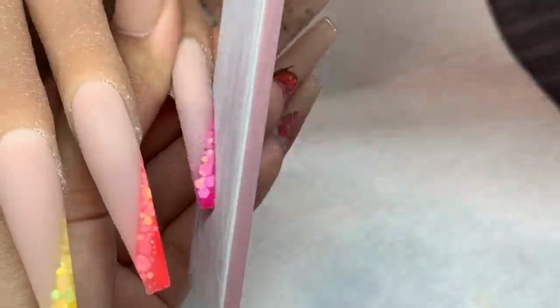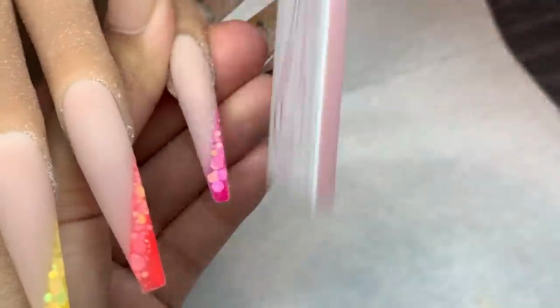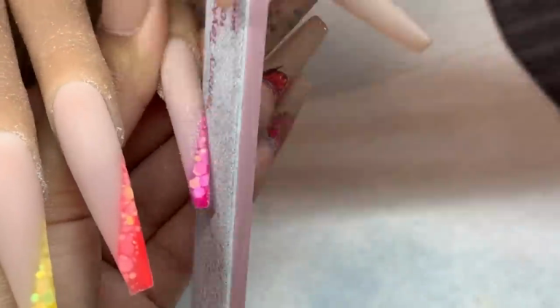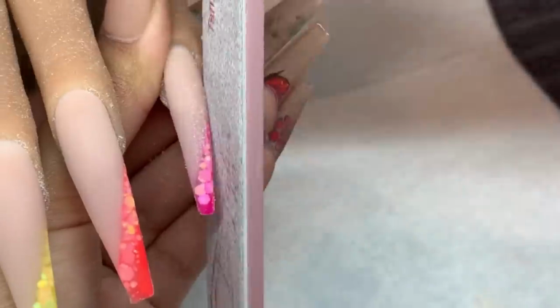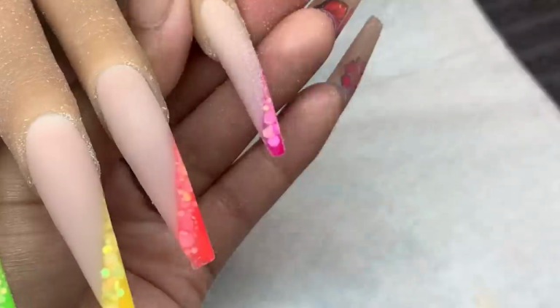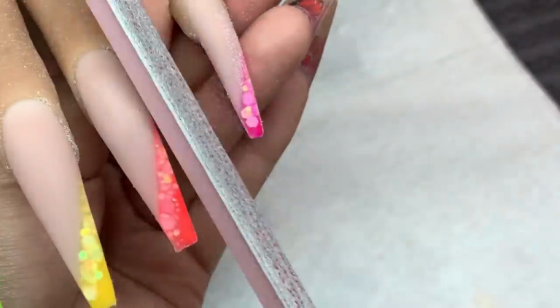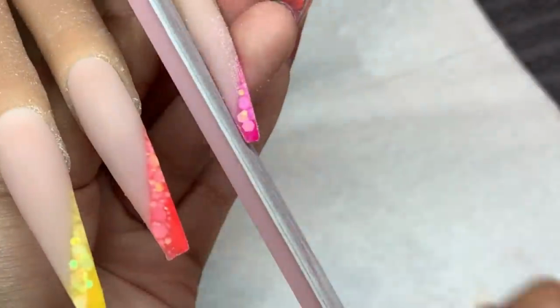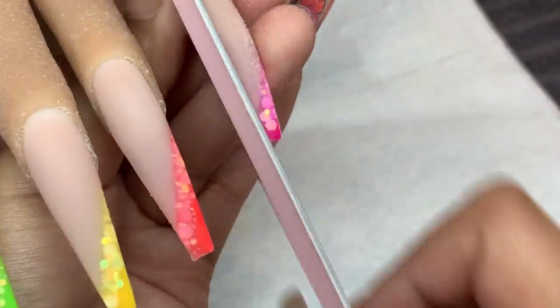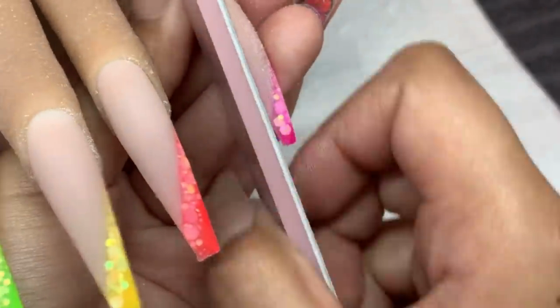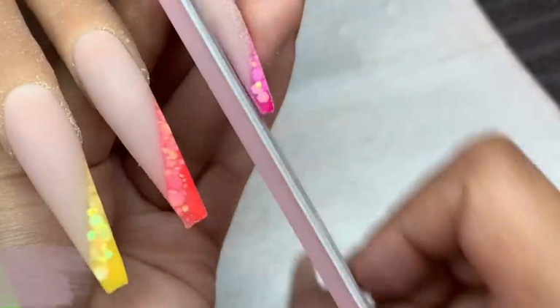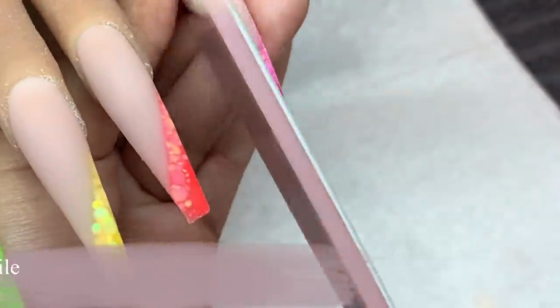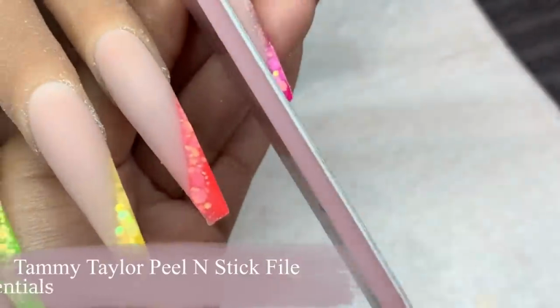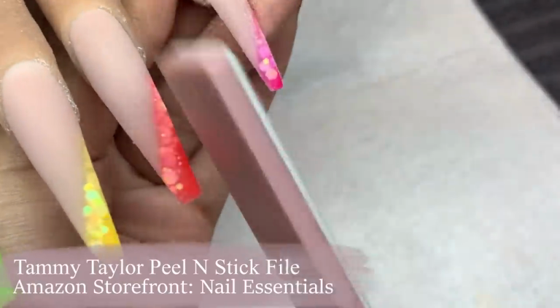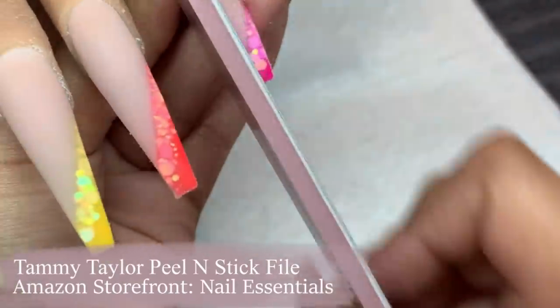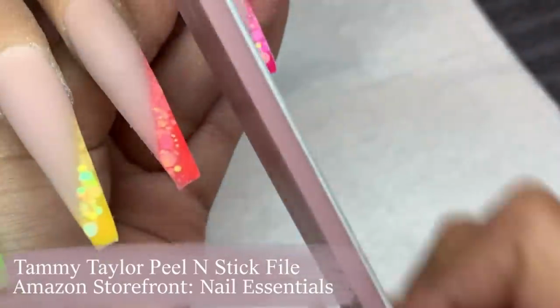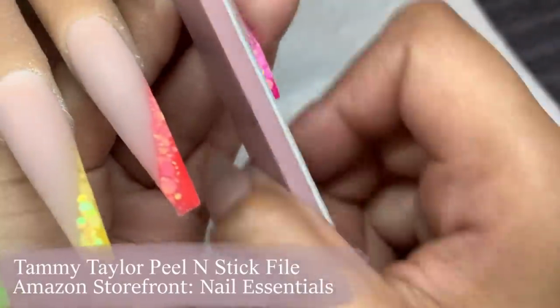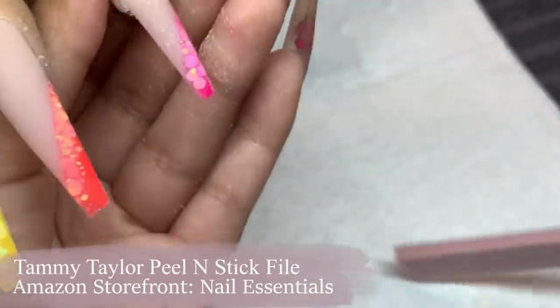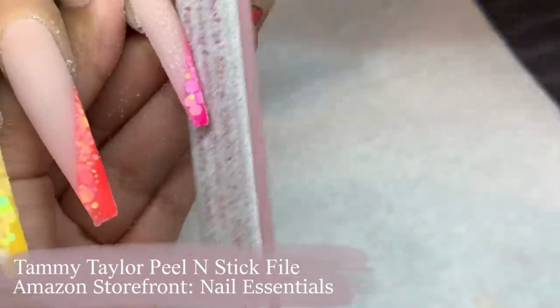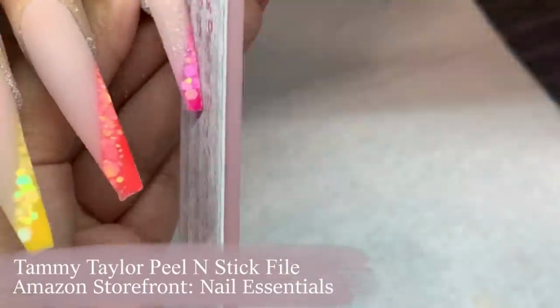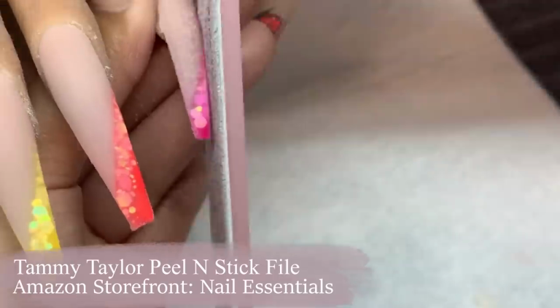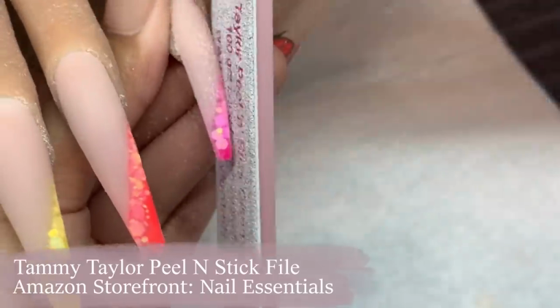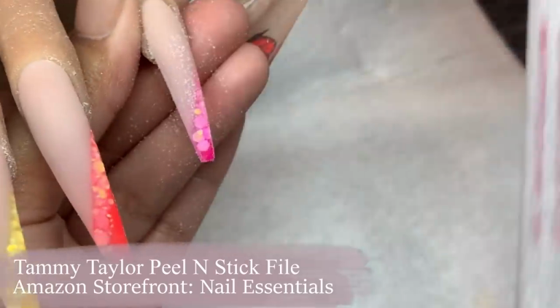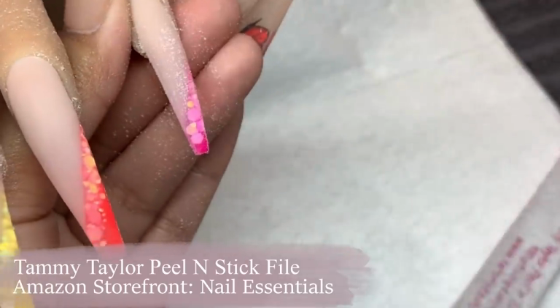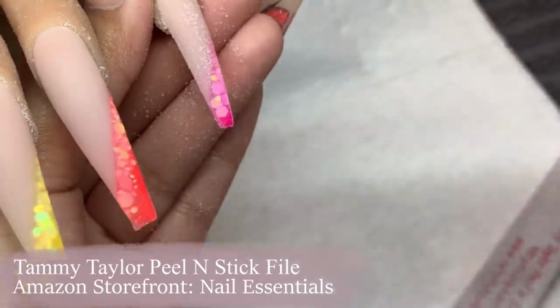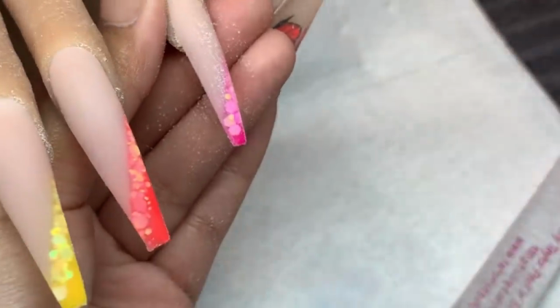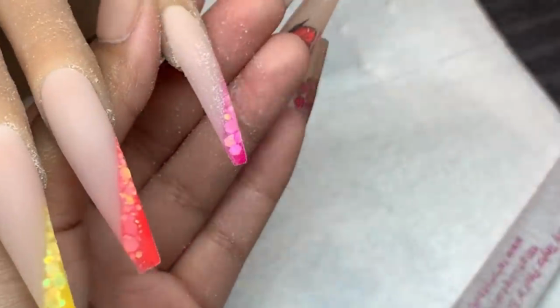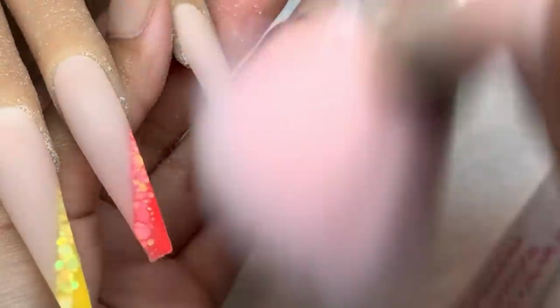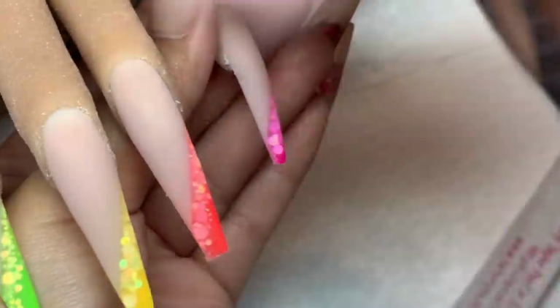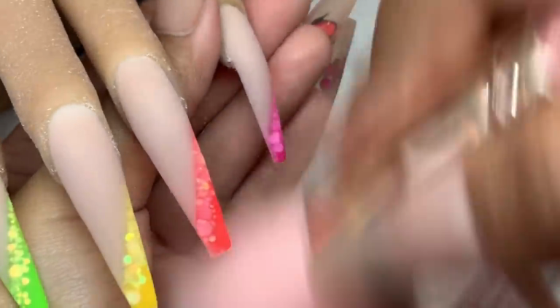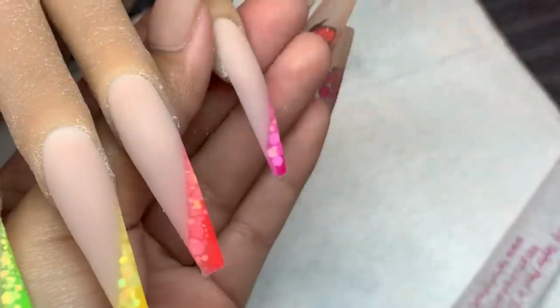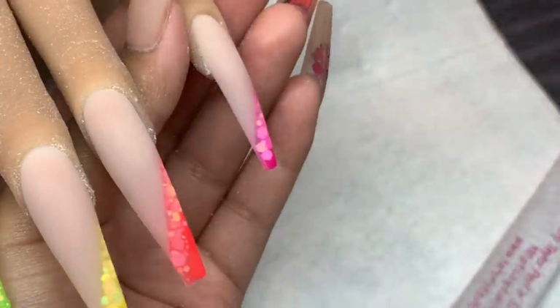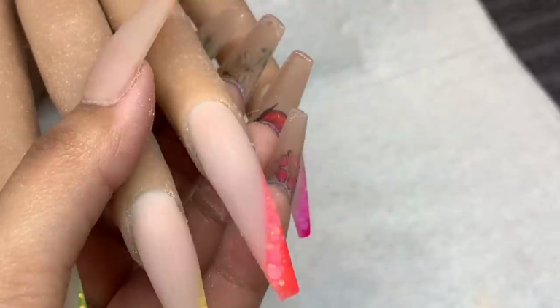I'm going in with my Tammy Taylor peel-and-stick file and filing the sides of the nails, making sure the shape is coming together and it is nice and straight.